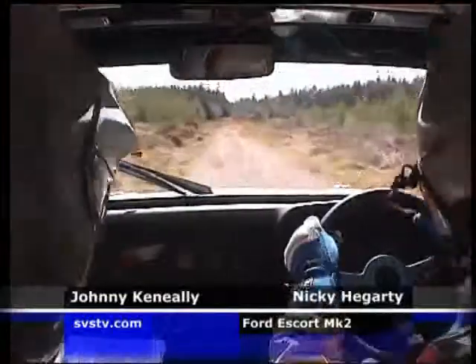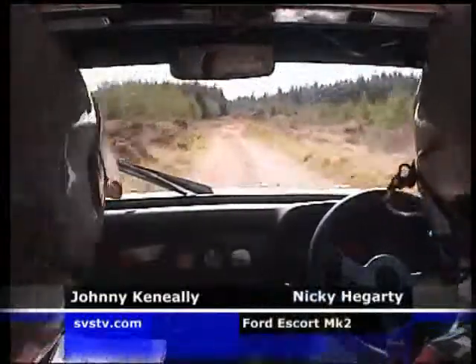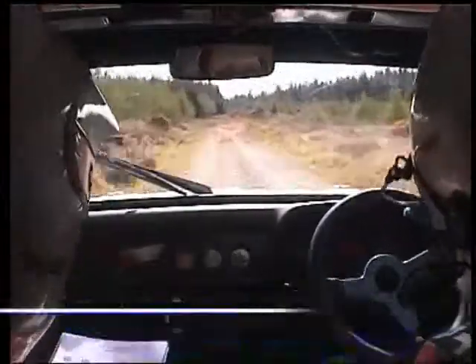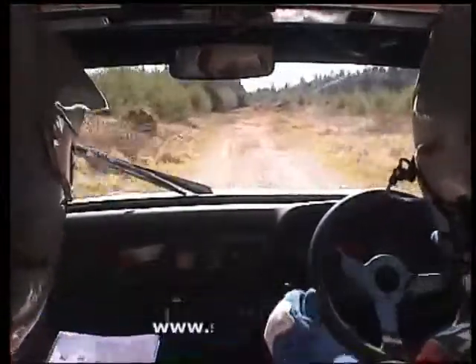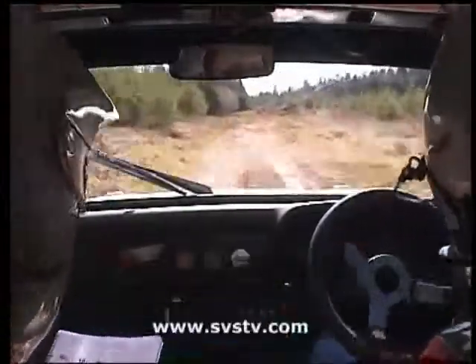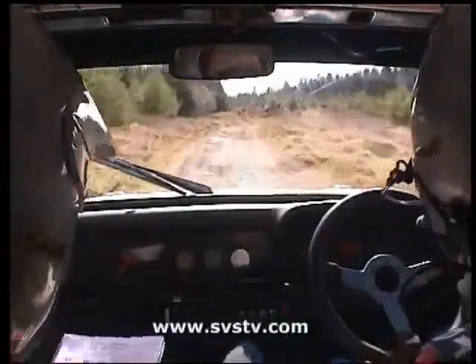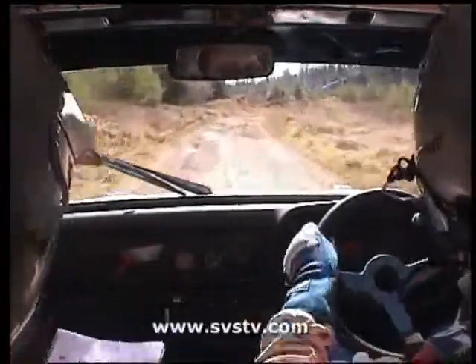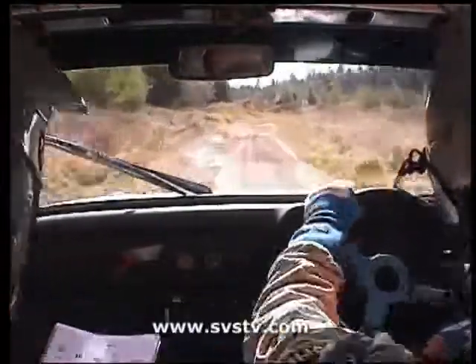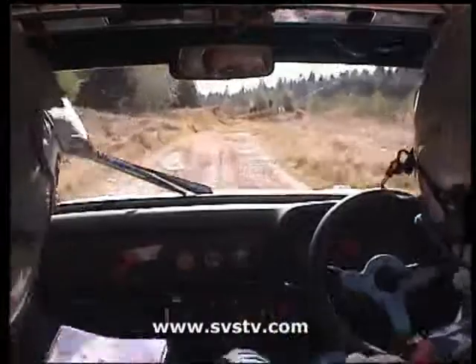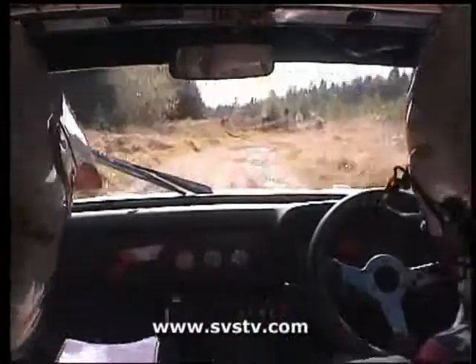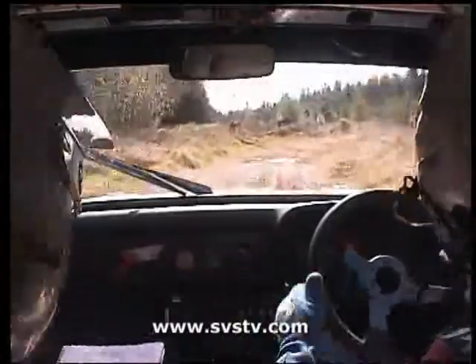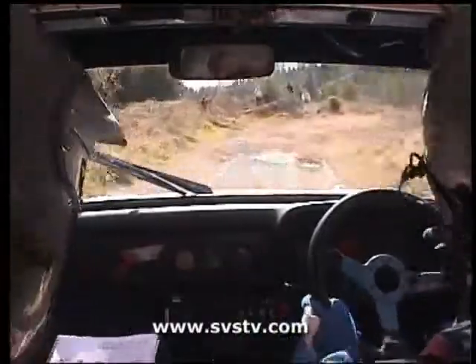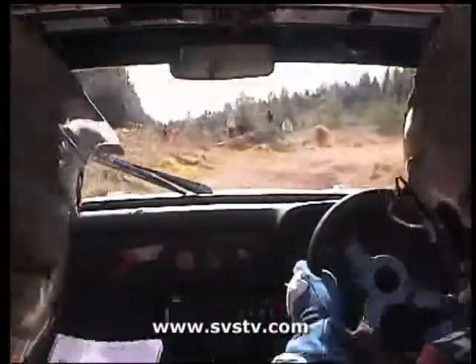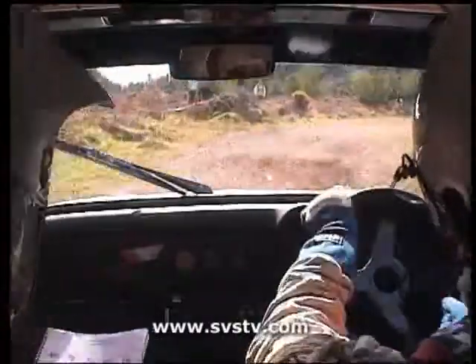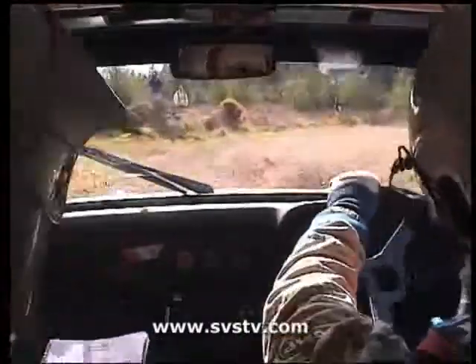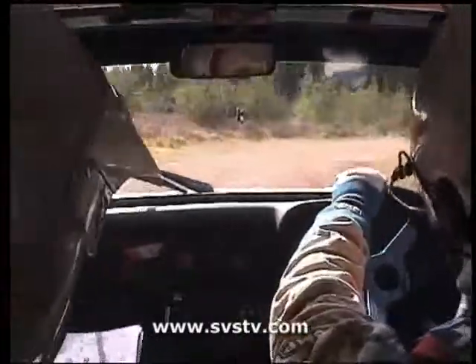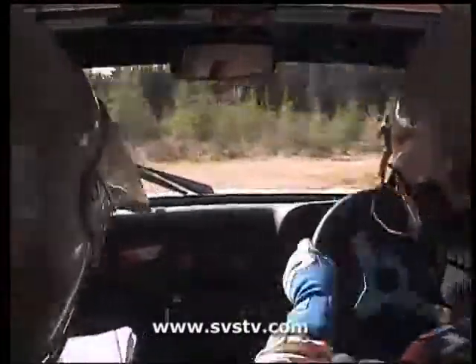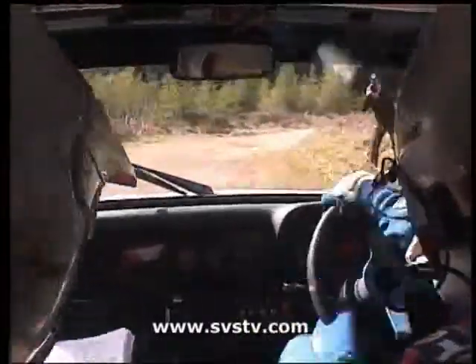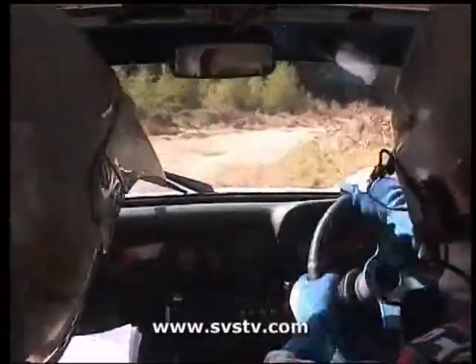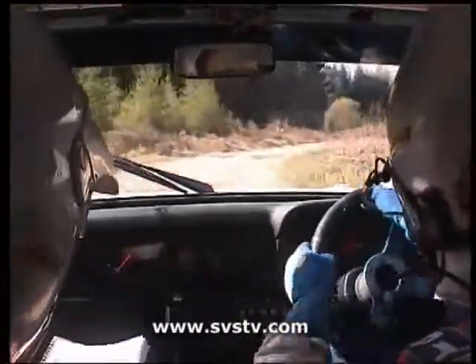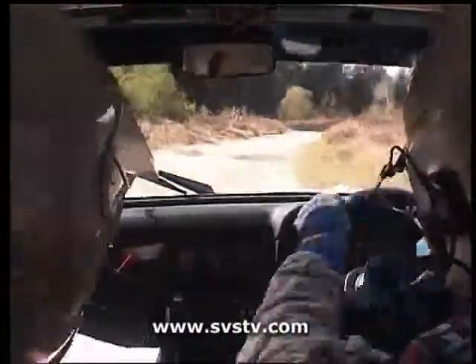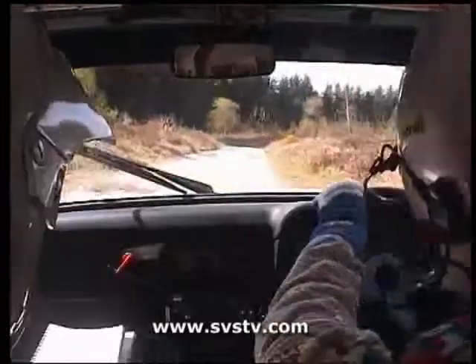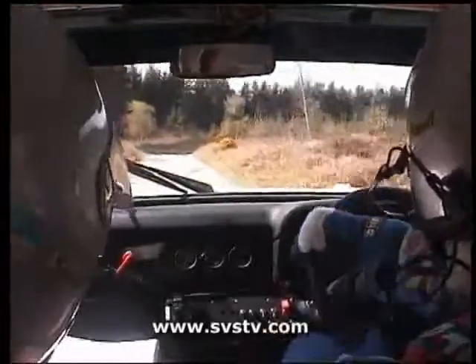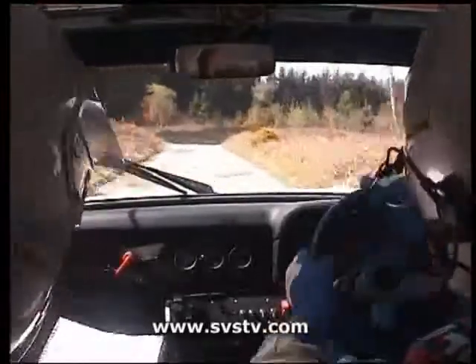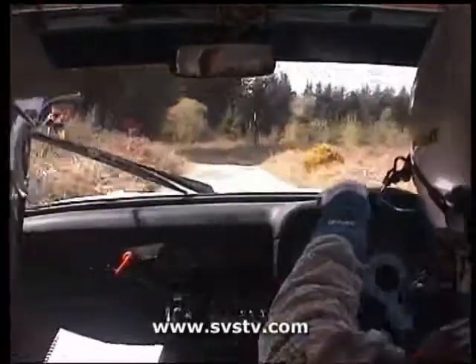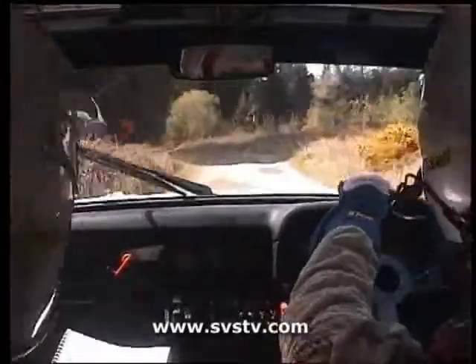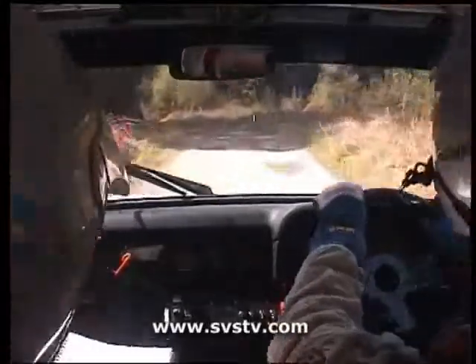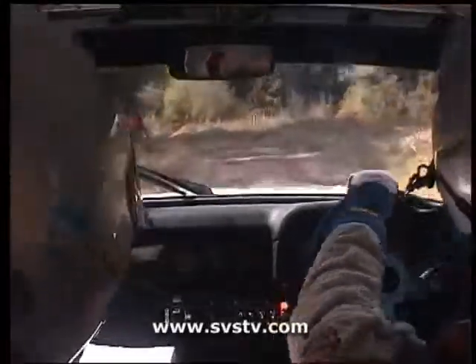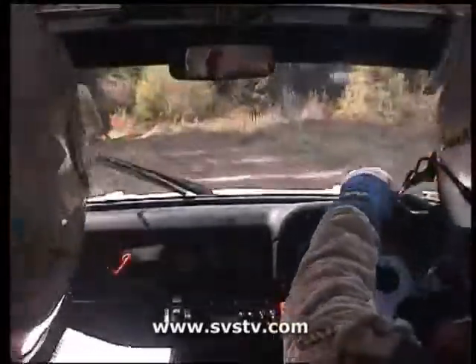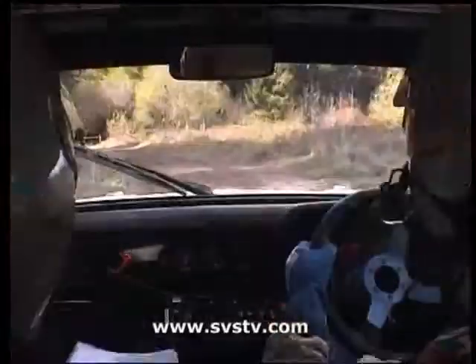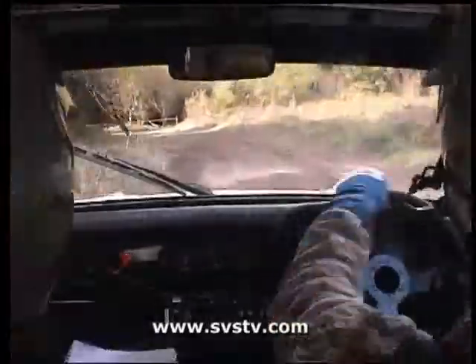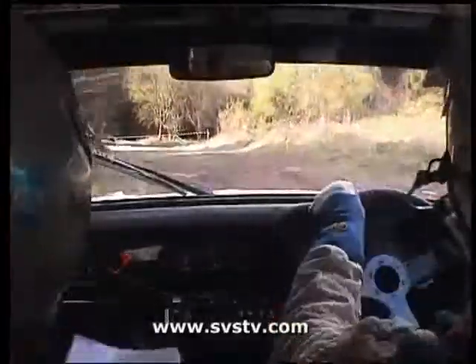And 50 up the road into an open hairpin left. Tight, six right, double caution, long. 100, keep ready, open hairpin left, open hairpin left, and 750 over bumps.